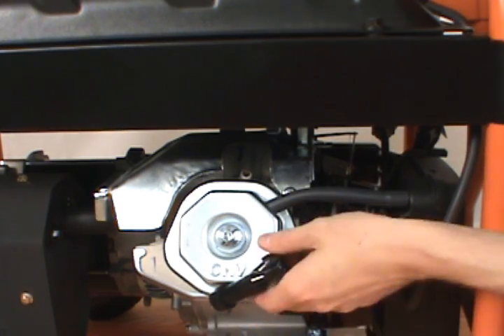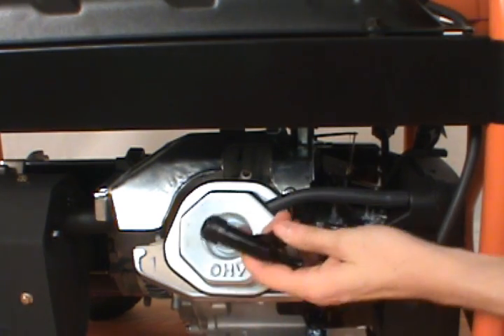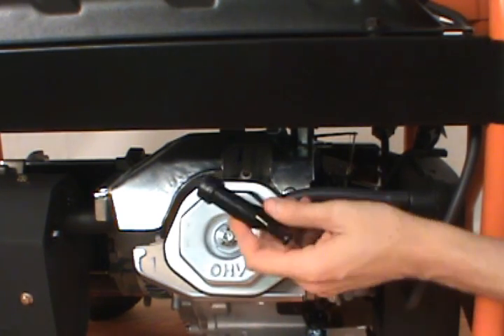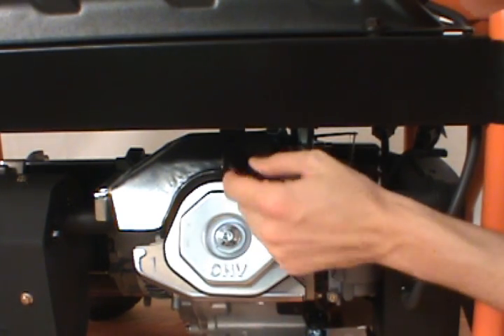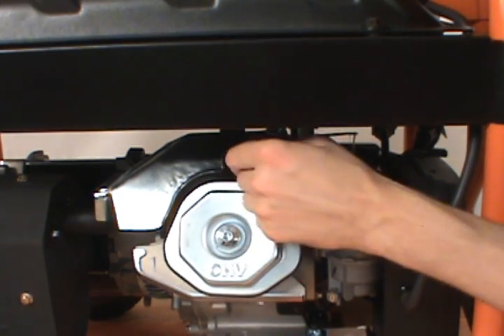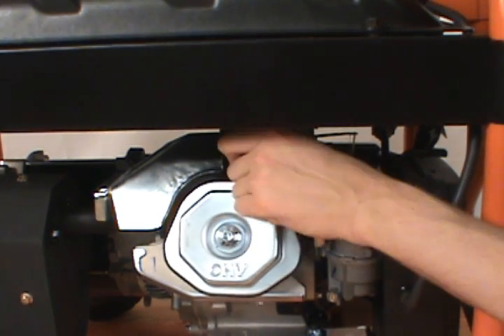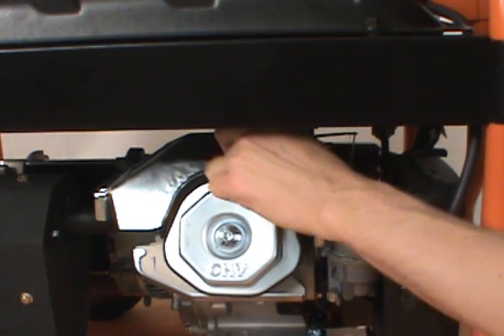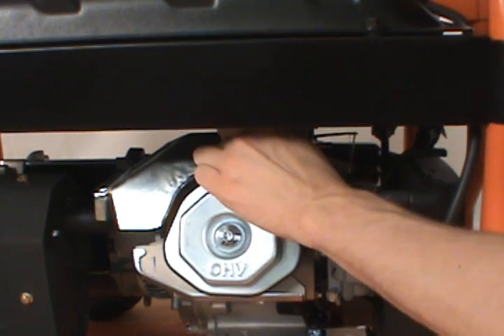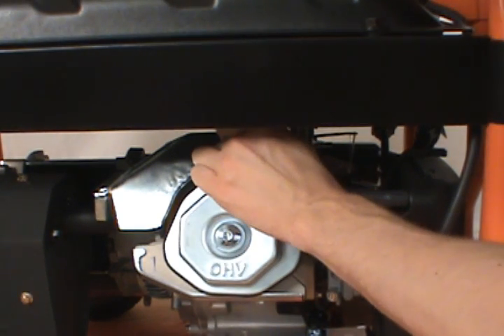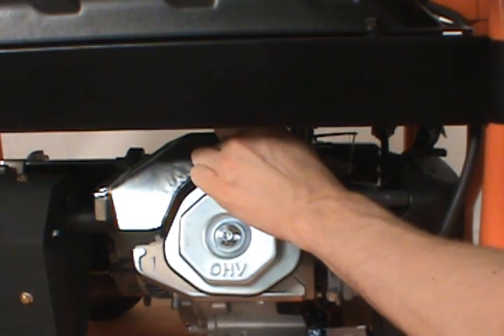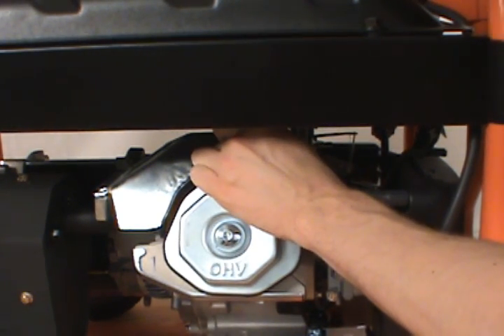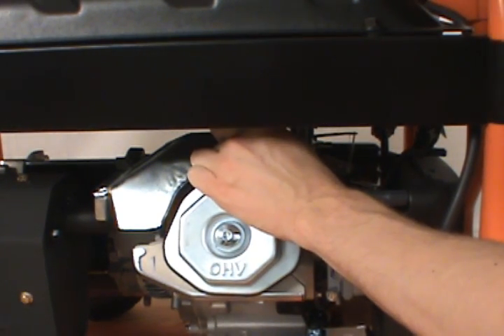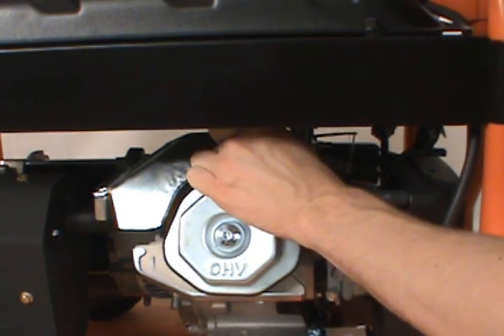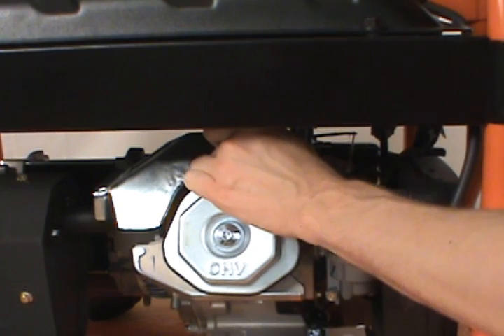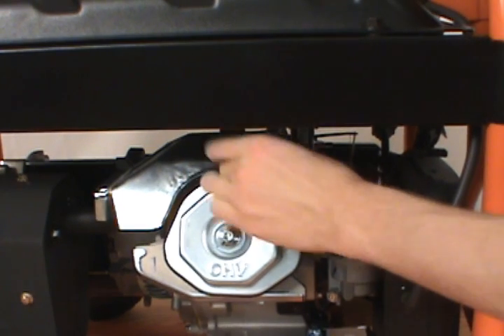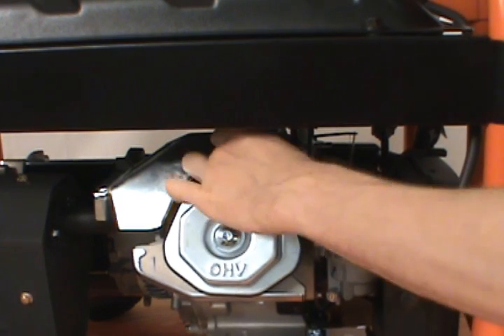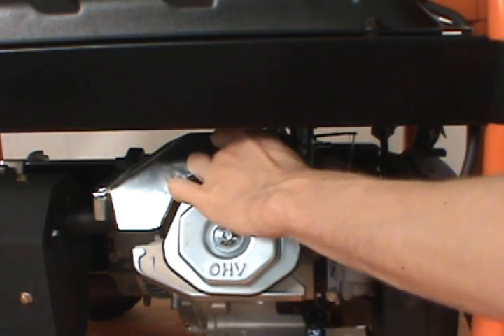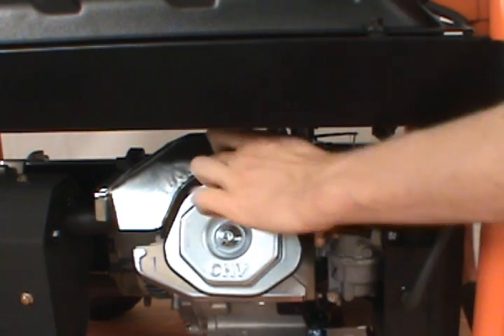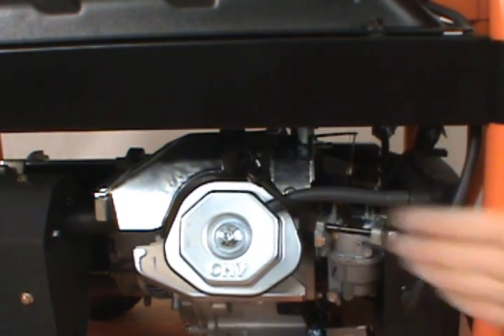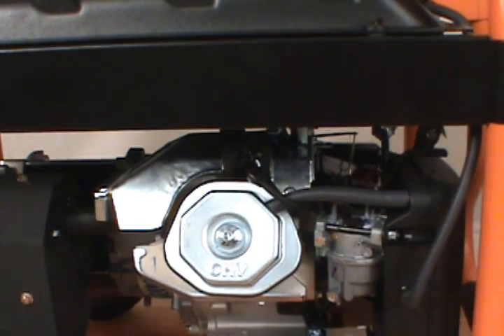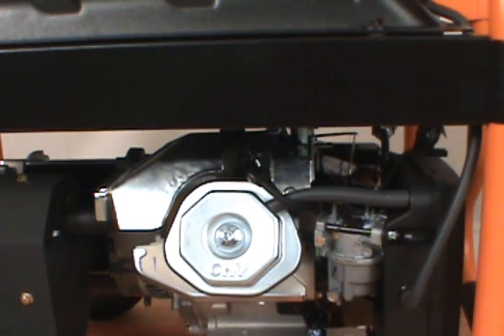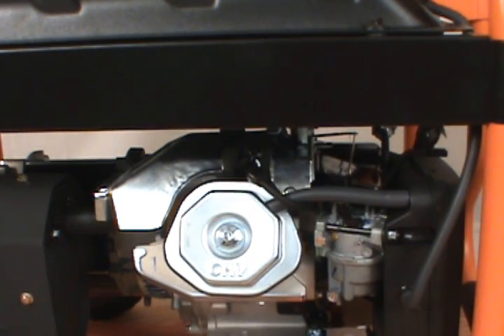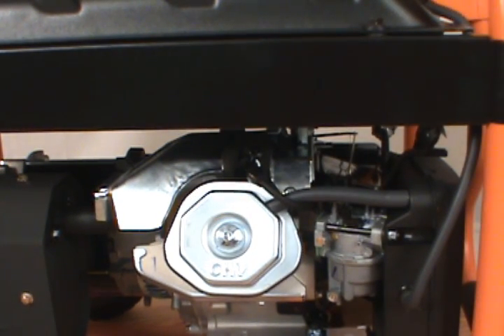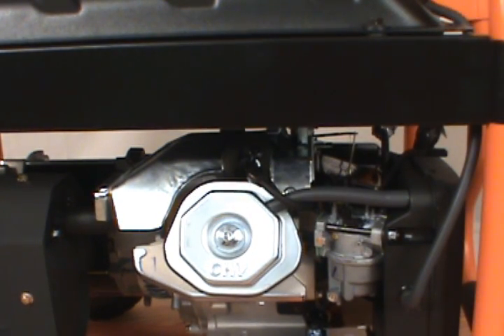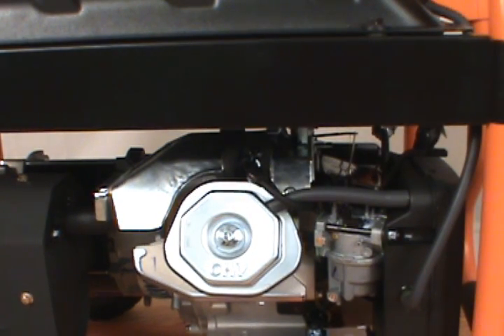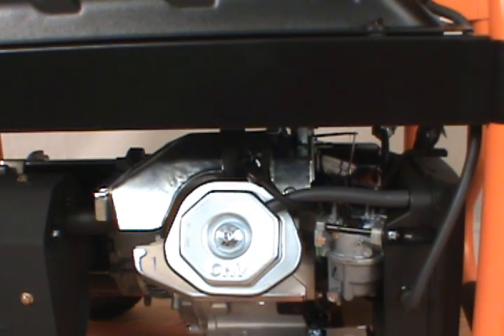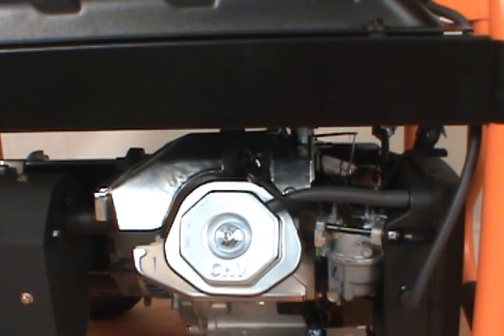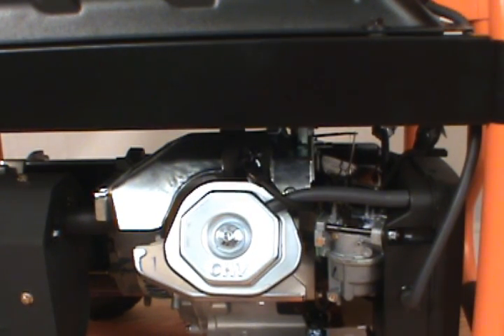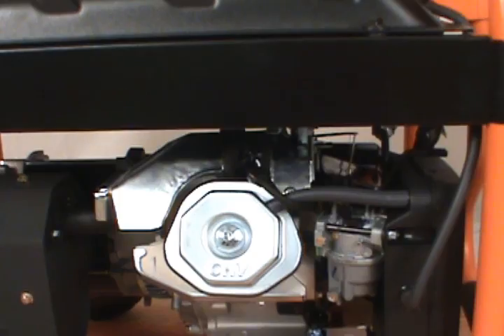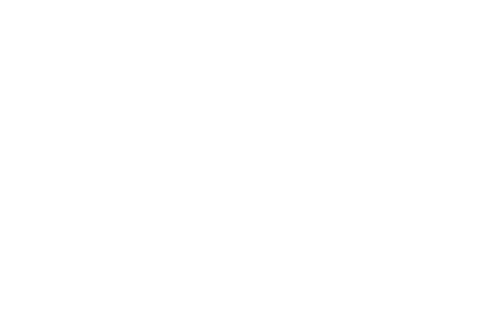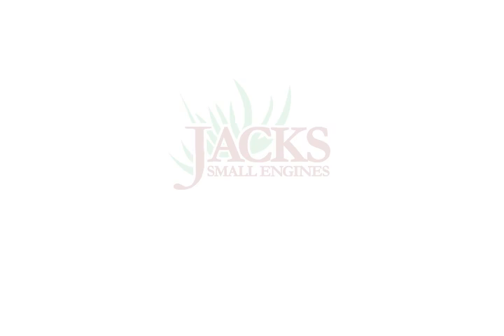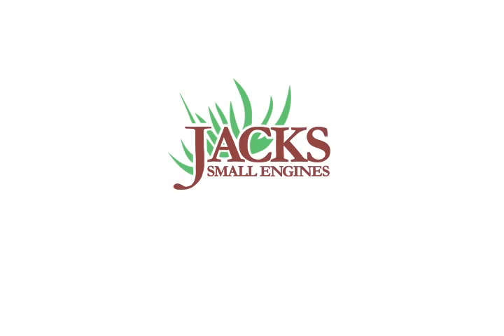Finally, reconnect the spark plug boot. And that's how to replace the spark plug on a Generac generator.